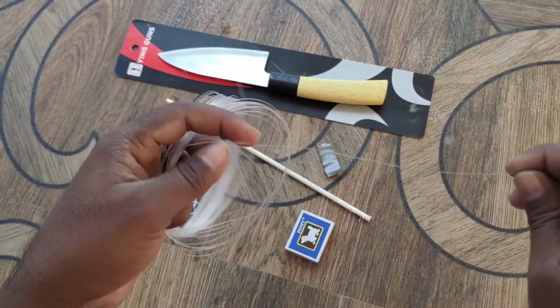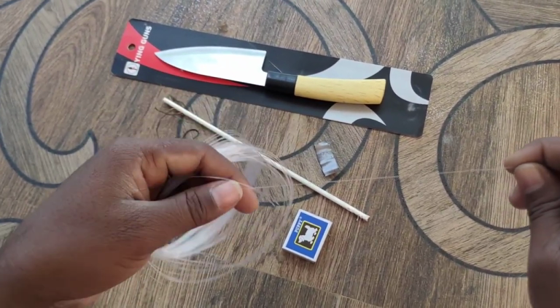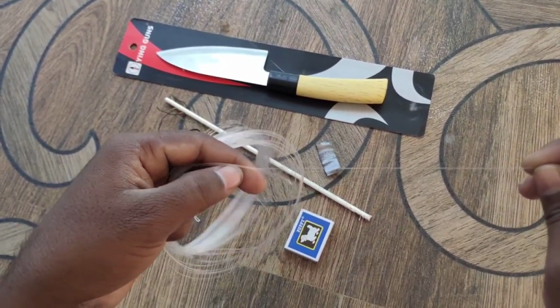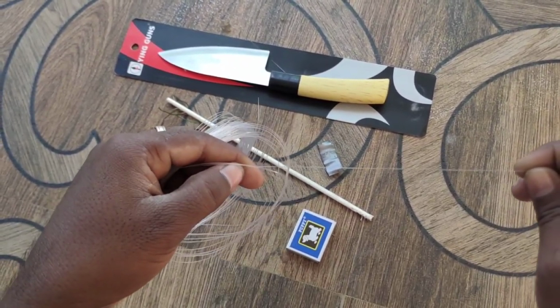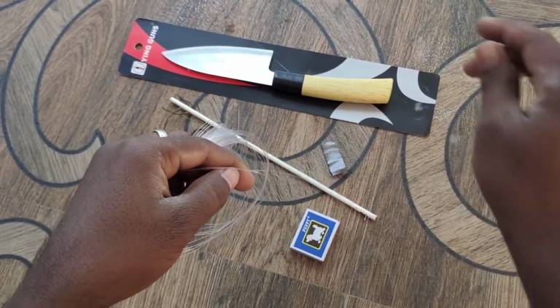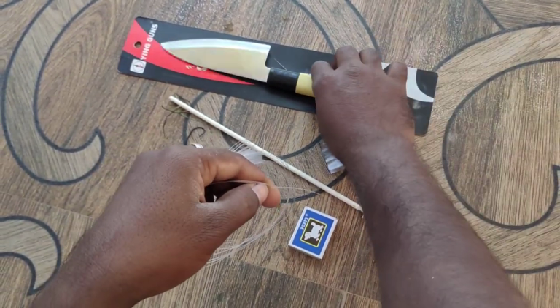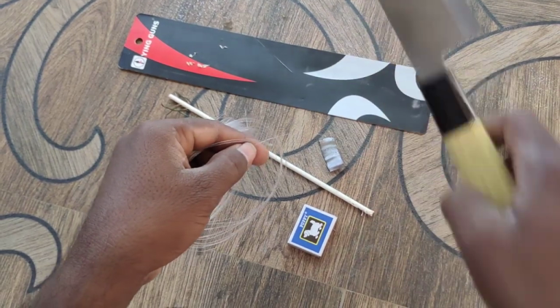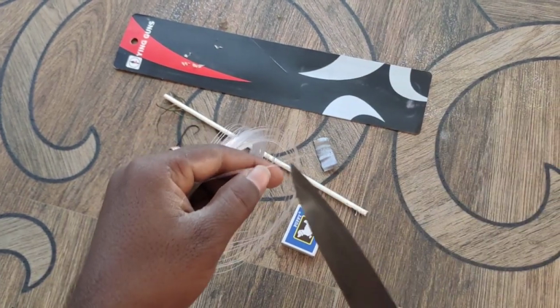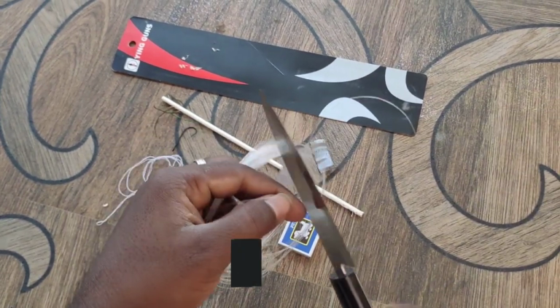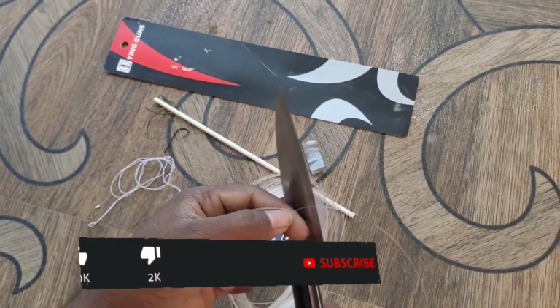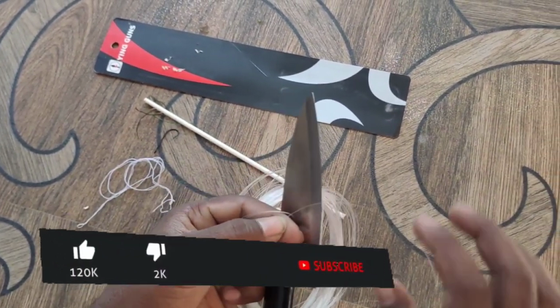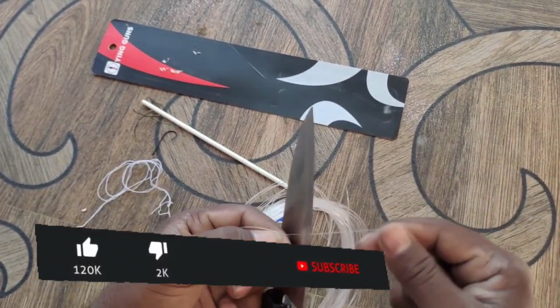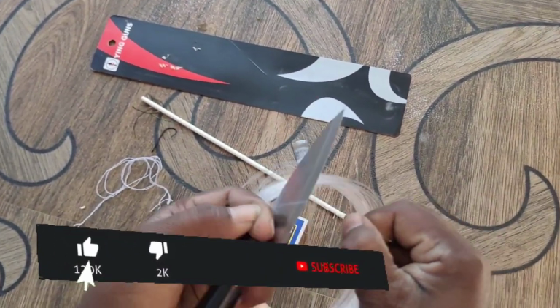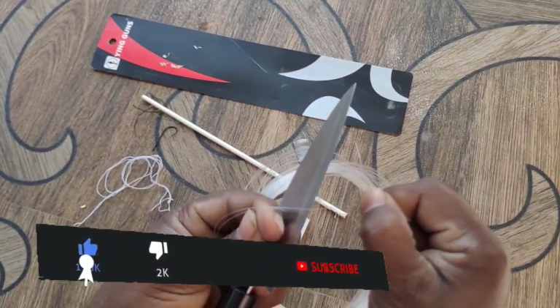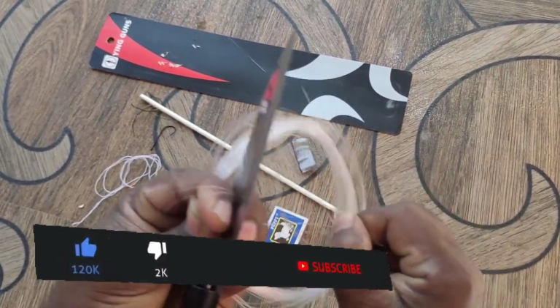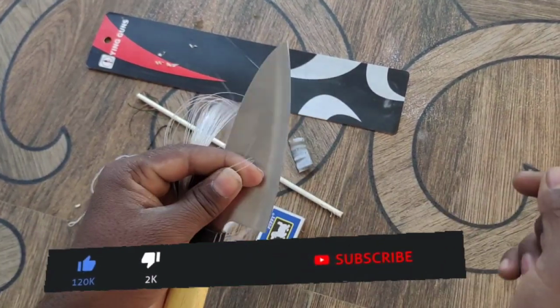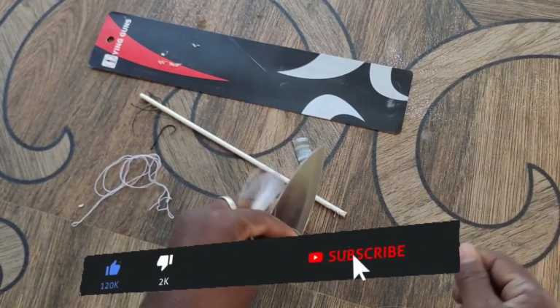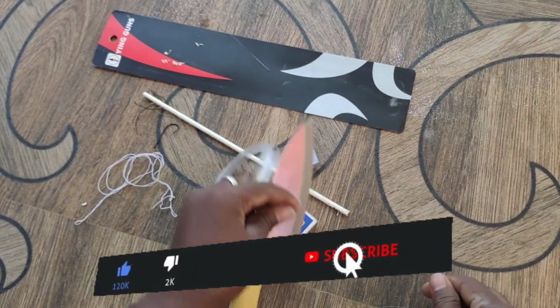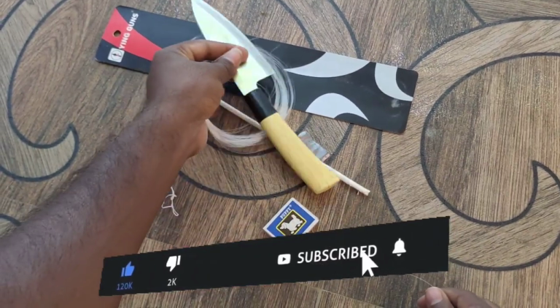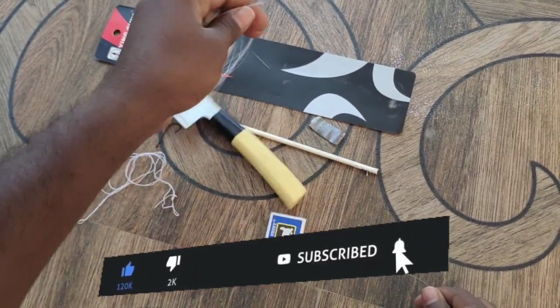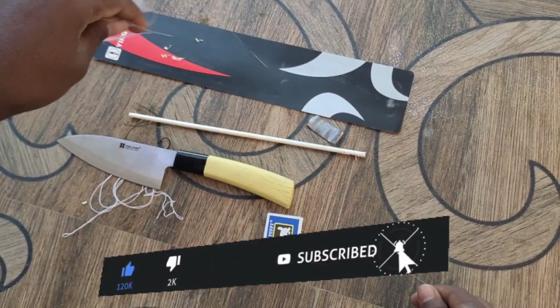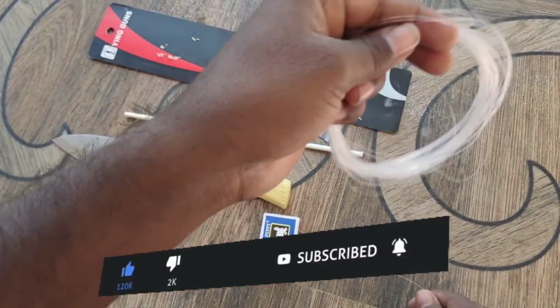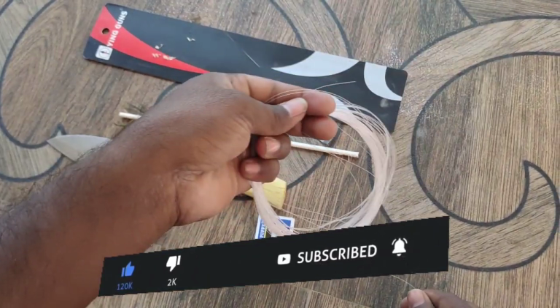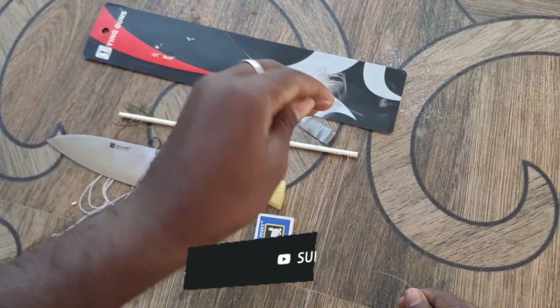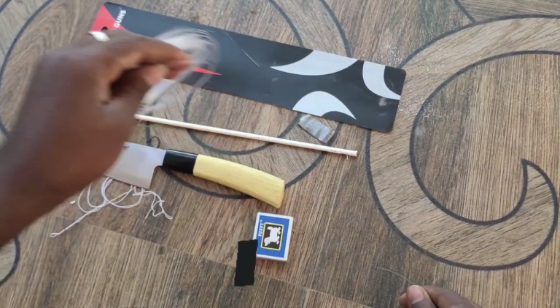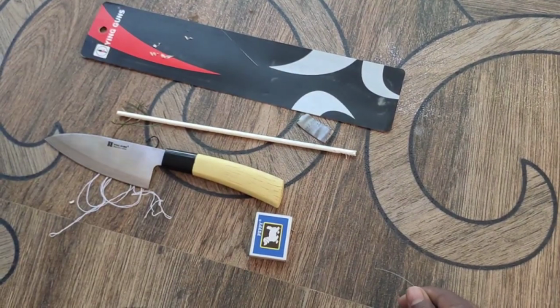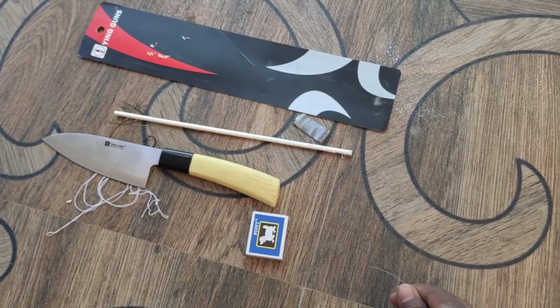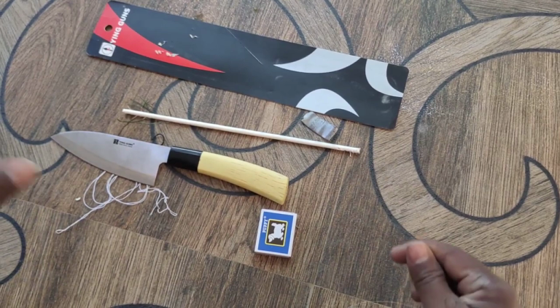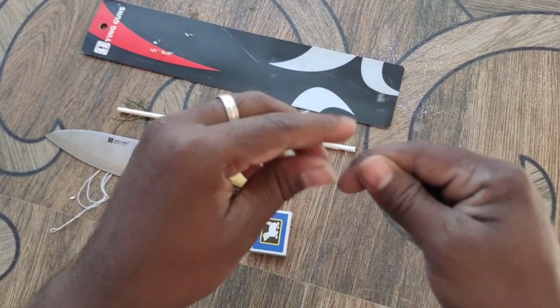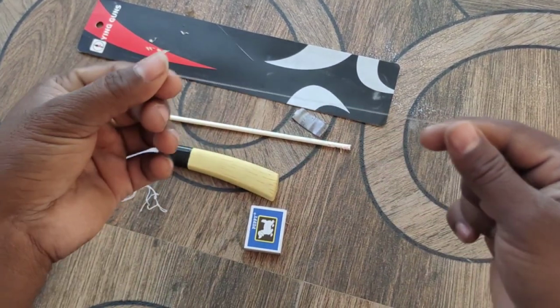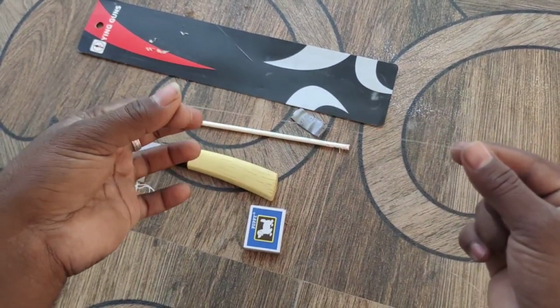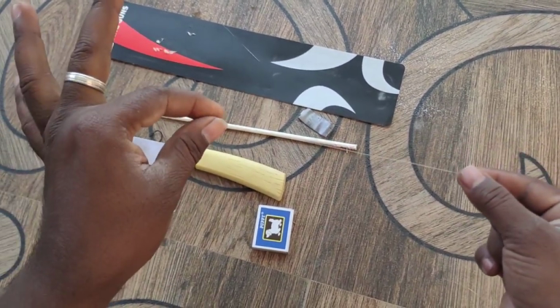Now I will use the chute in hand. Okay, let's put it in. Let's see what we have here.